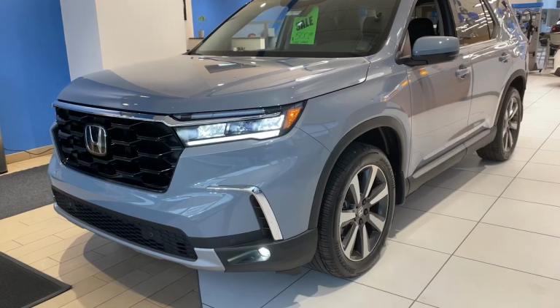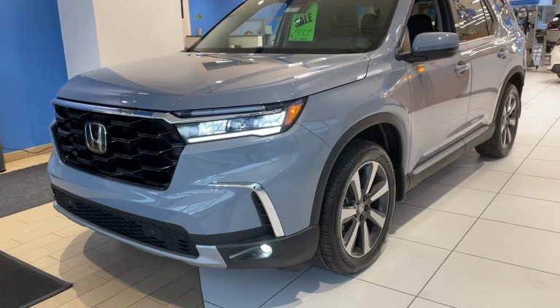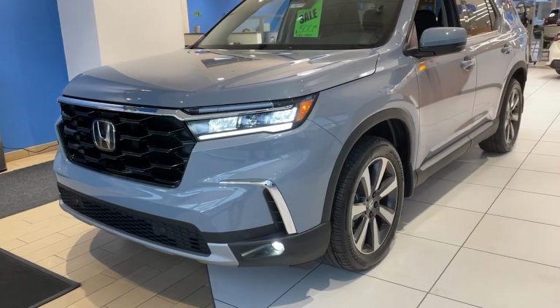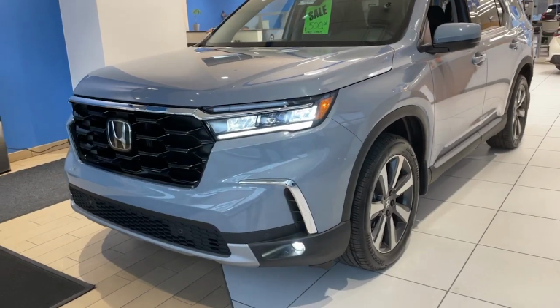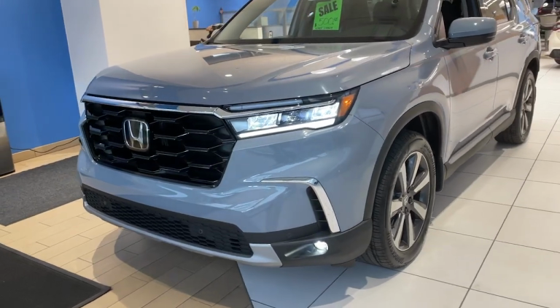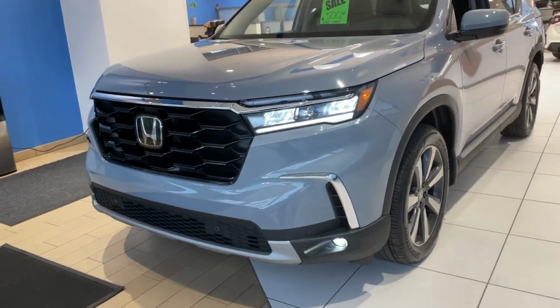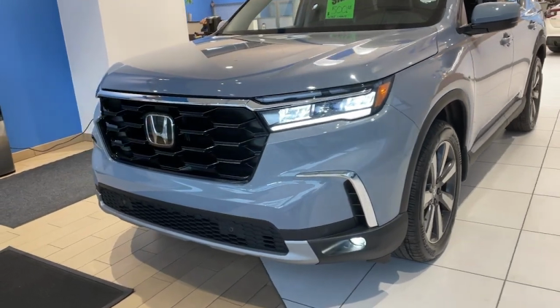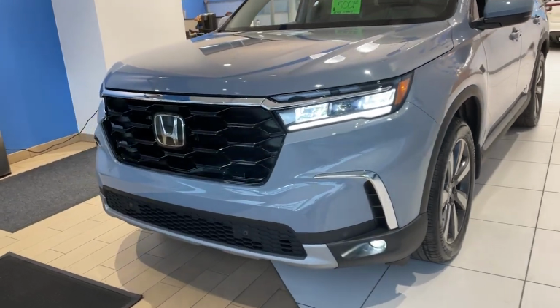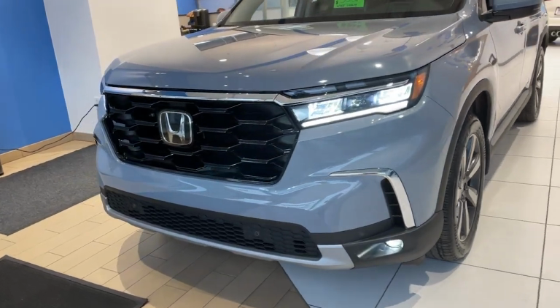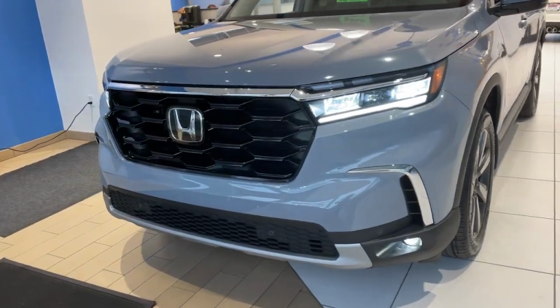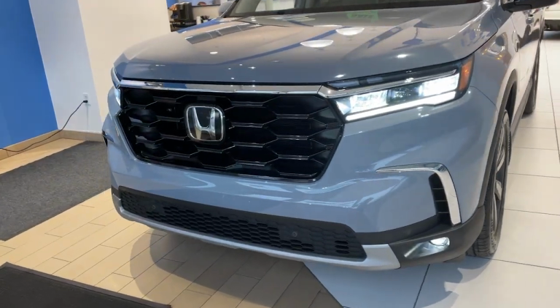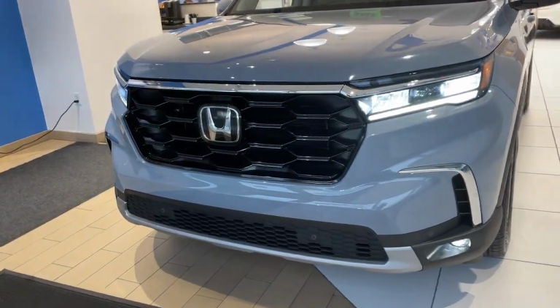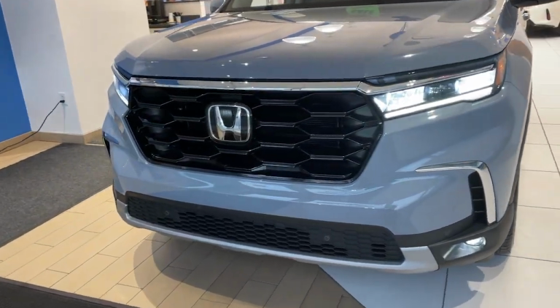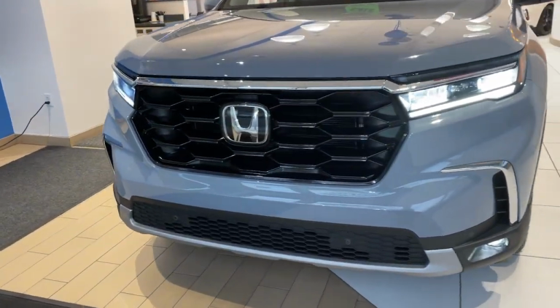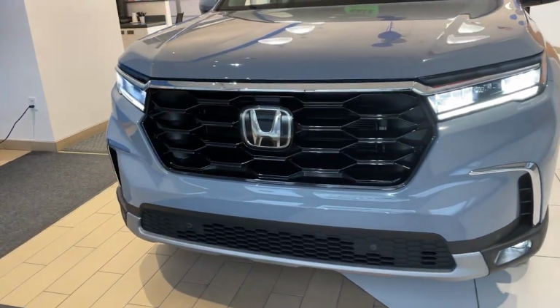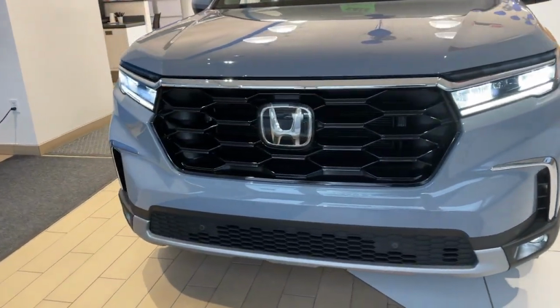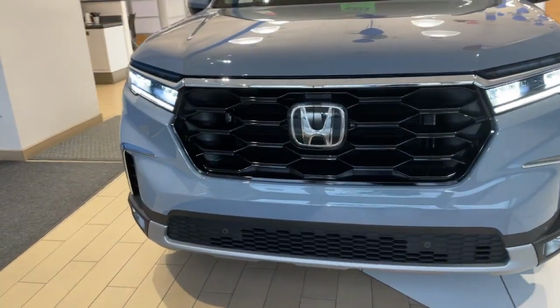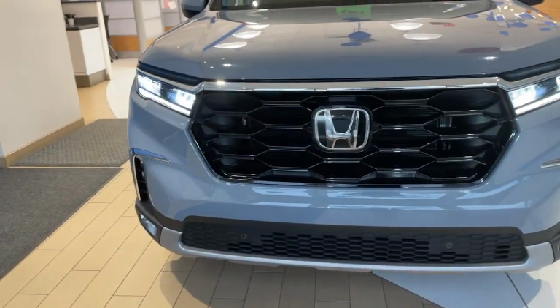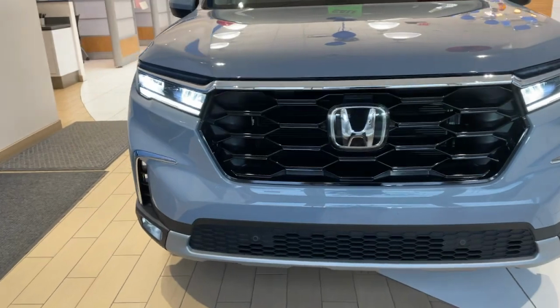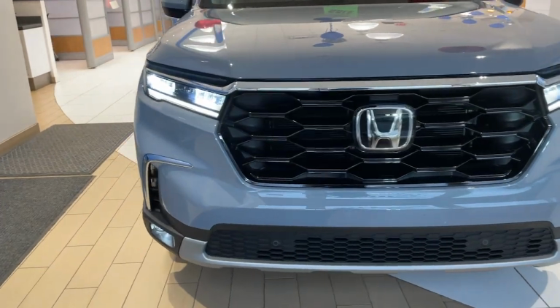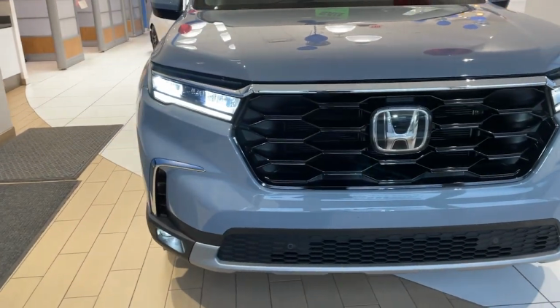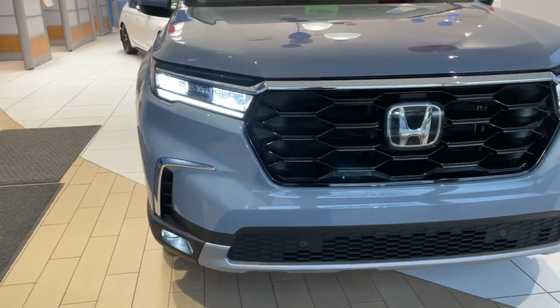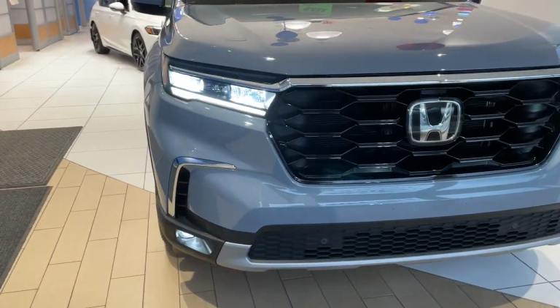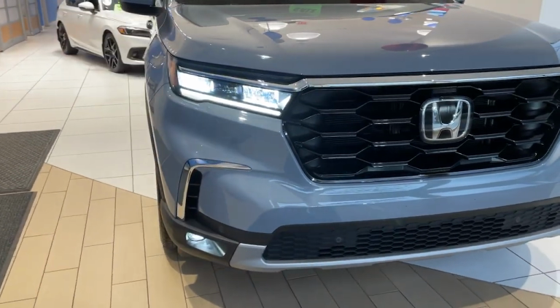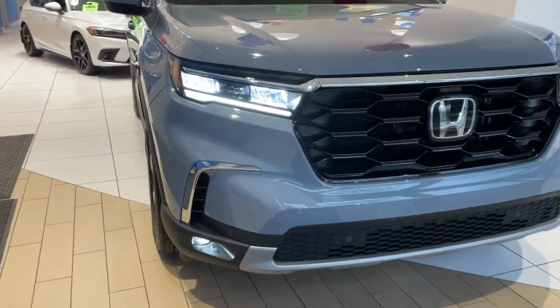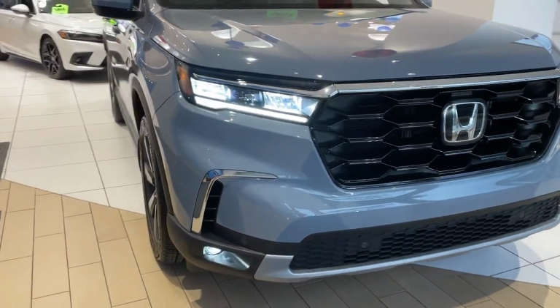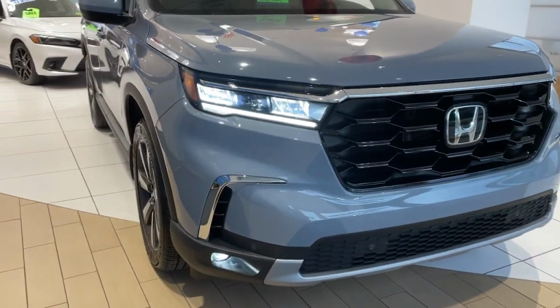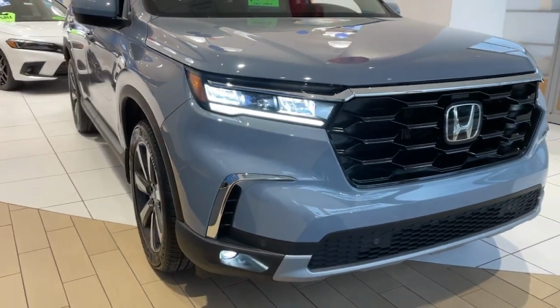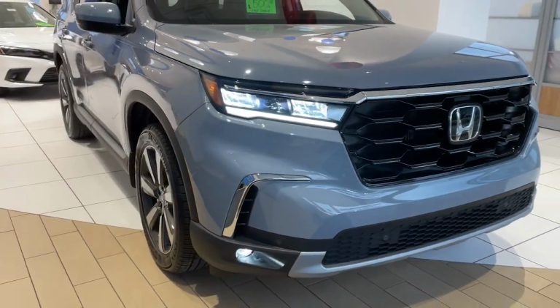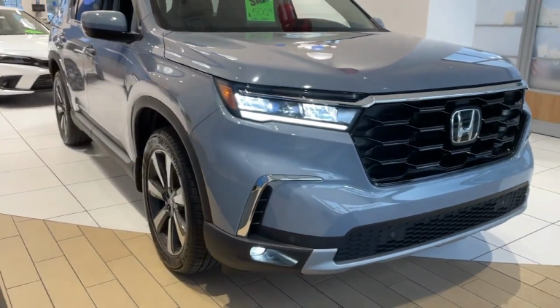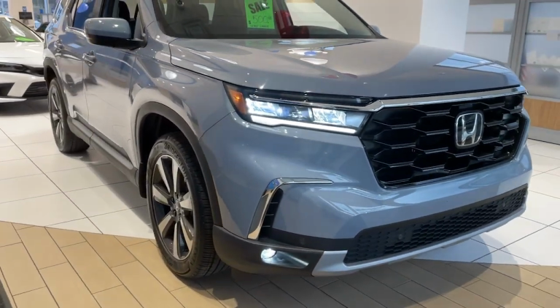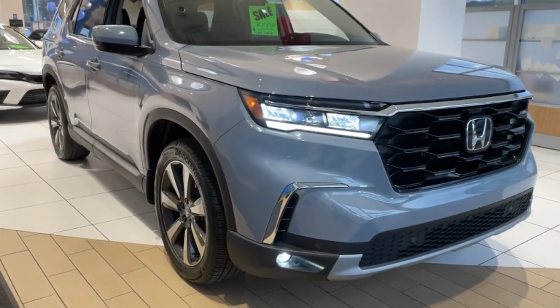You will be amazed by this. 2024 Honda Pilot. Take a closer look at this super capable Pilot. Safe, strong, and refined.